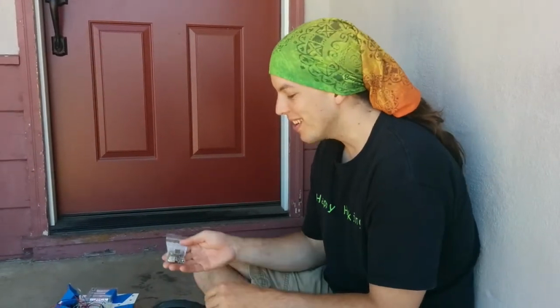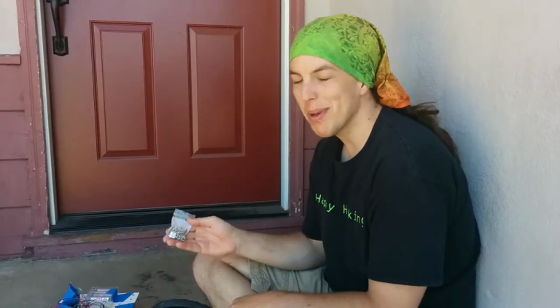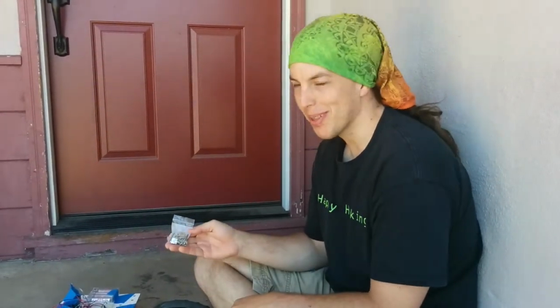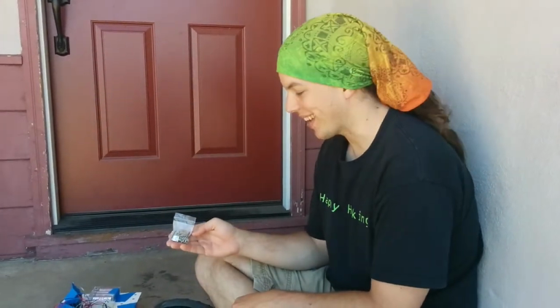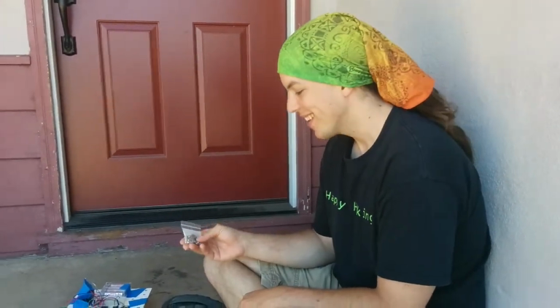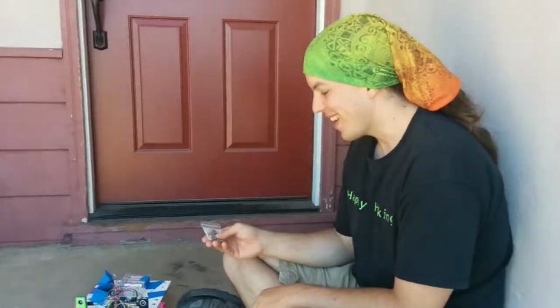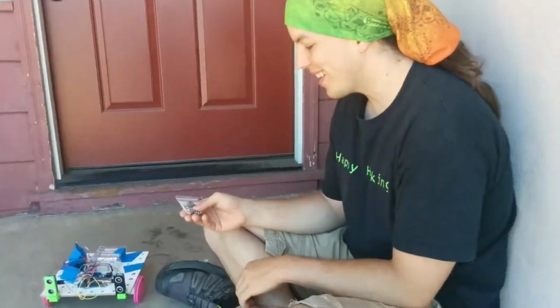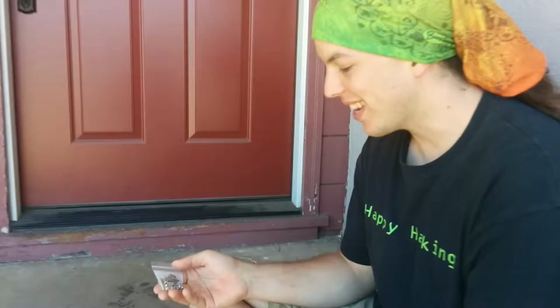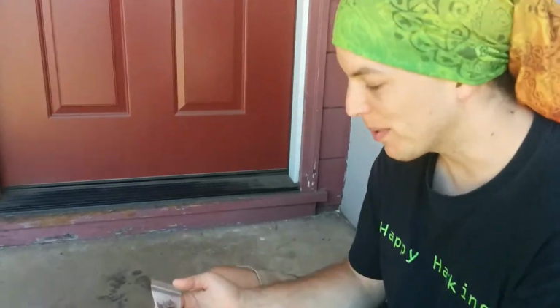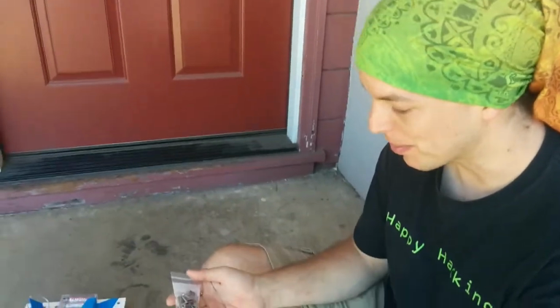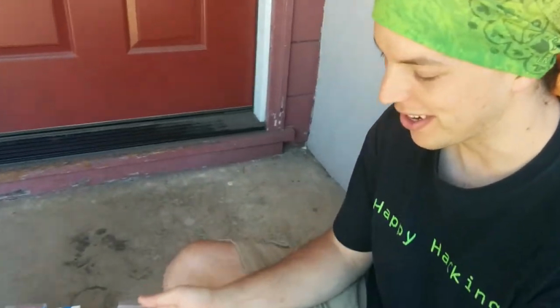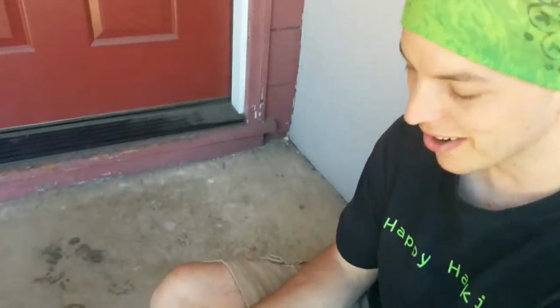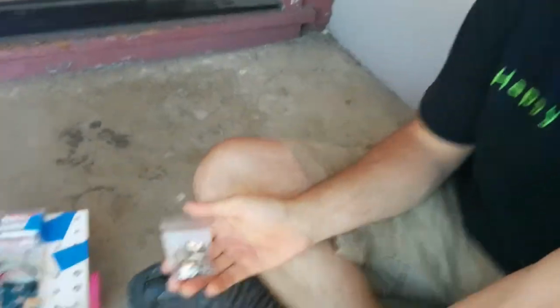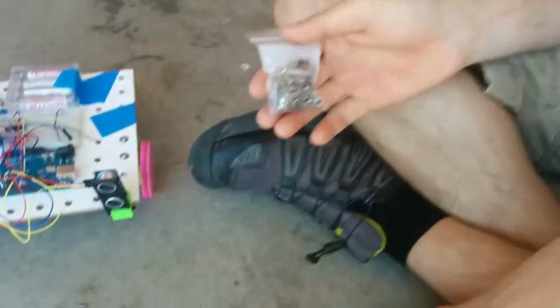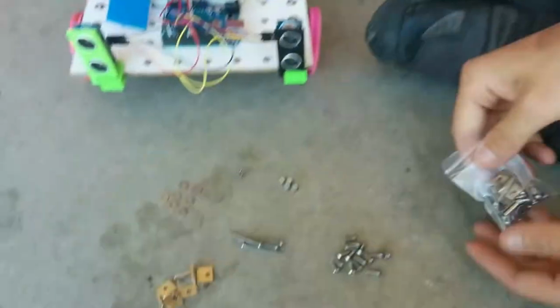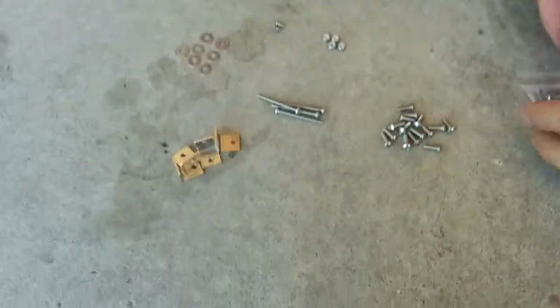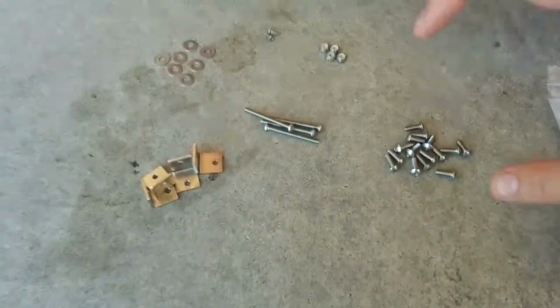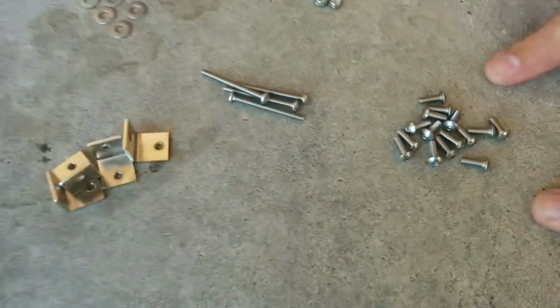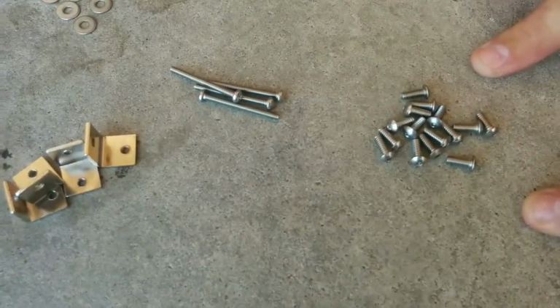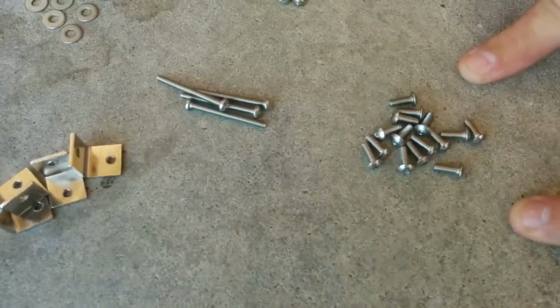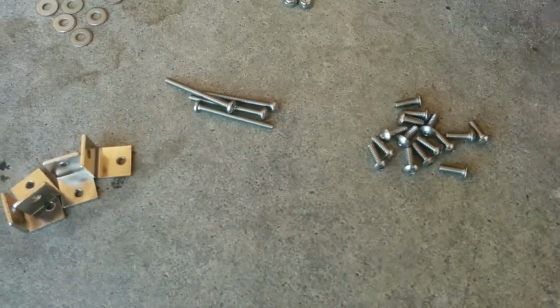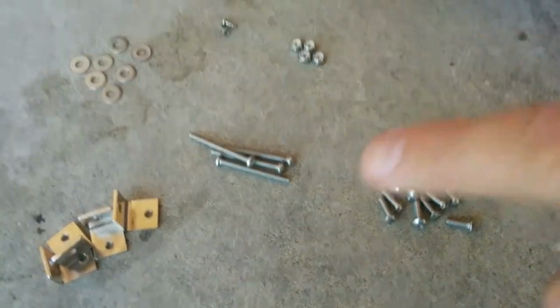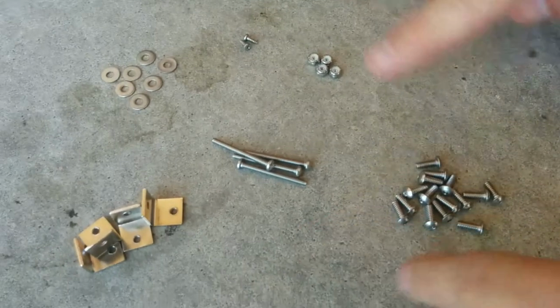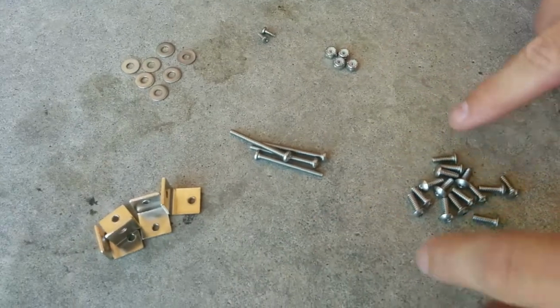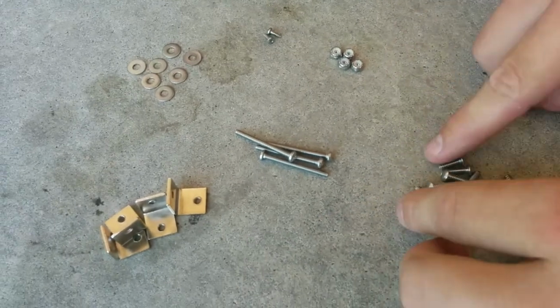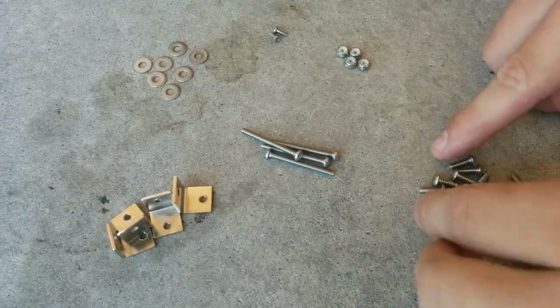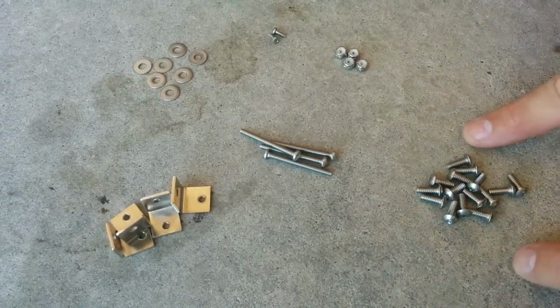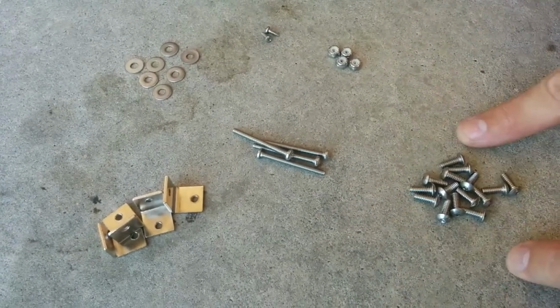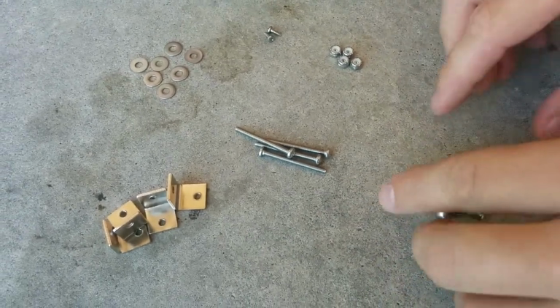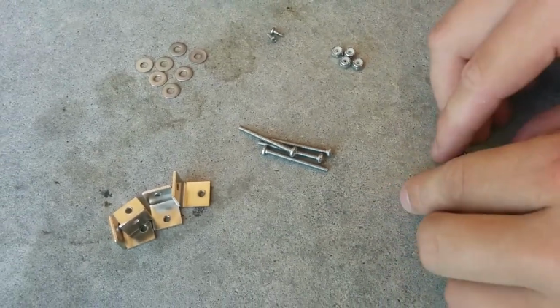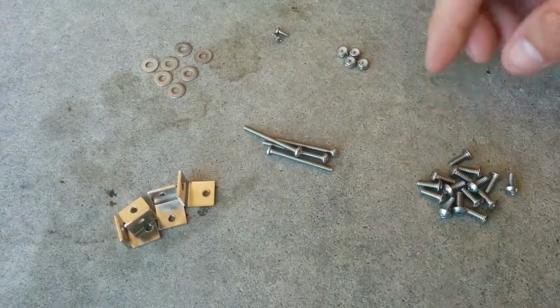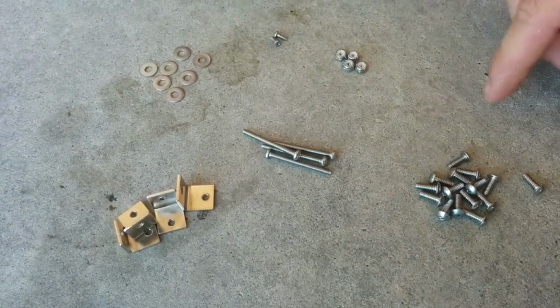Here's the metal parts bag, and it has a bunch of metal parts in it. Here they are laid out. There are 632 screws — 15 of them, and they're called 632.